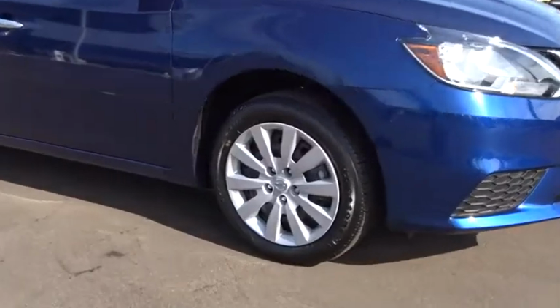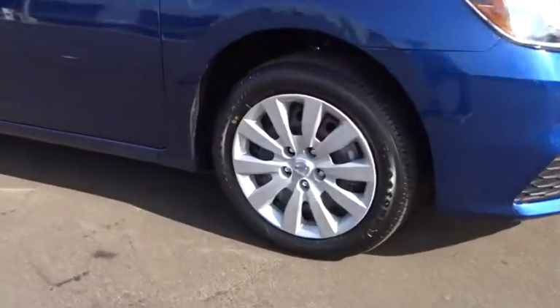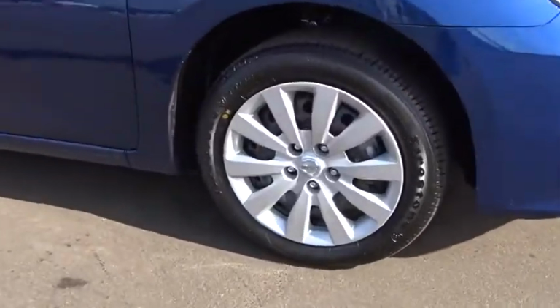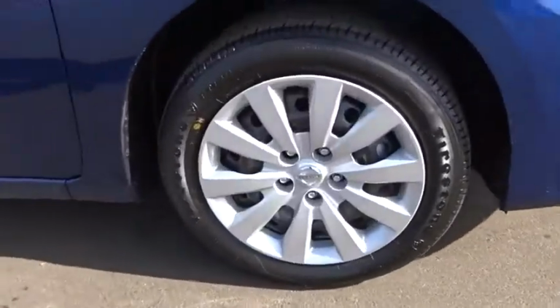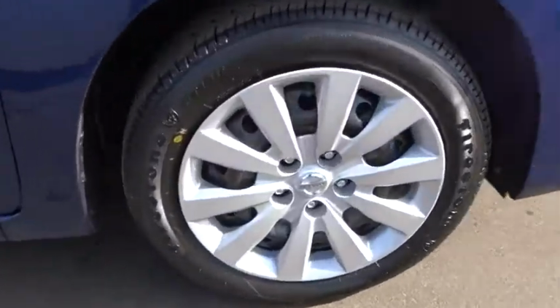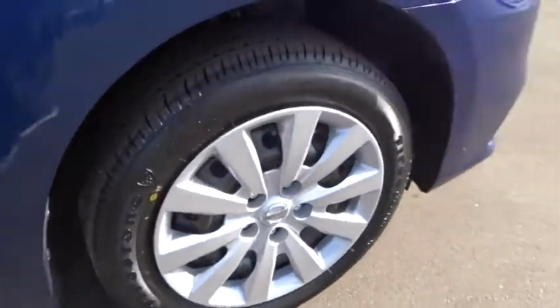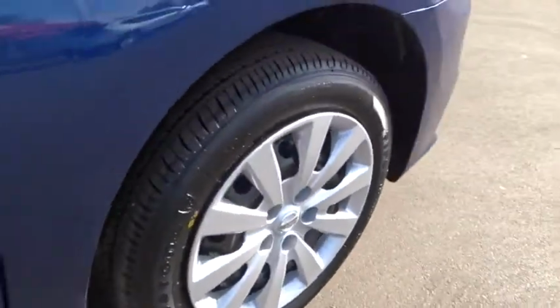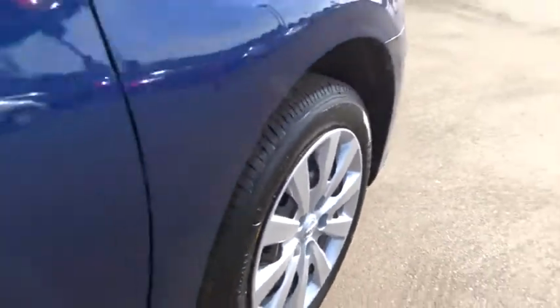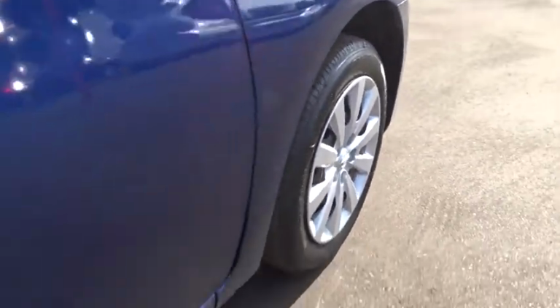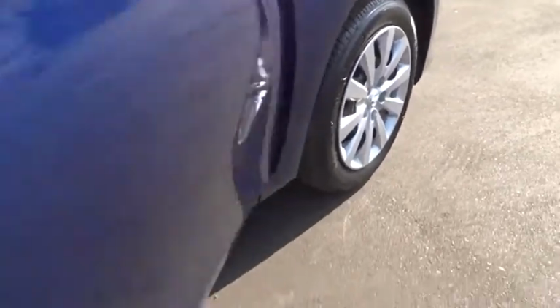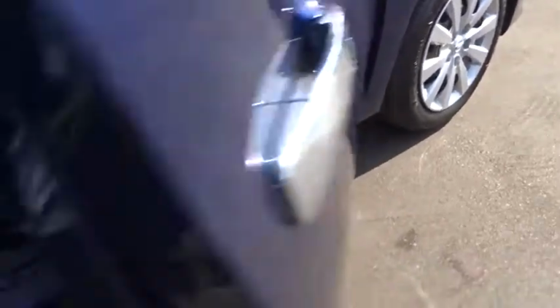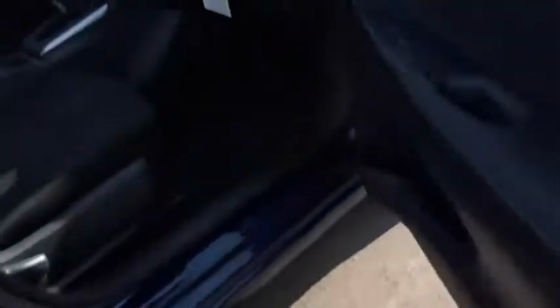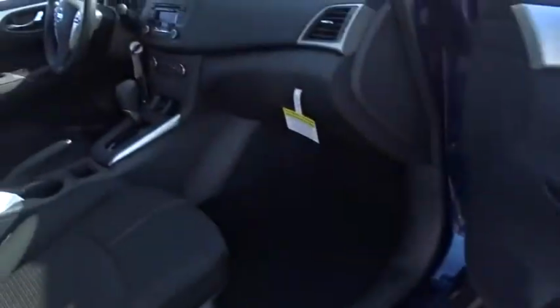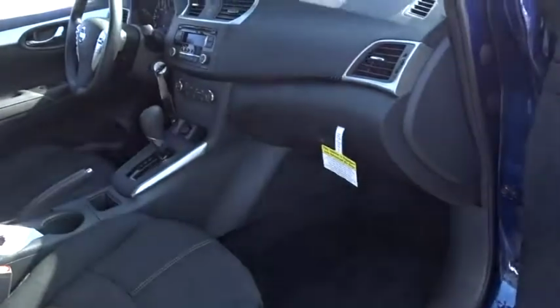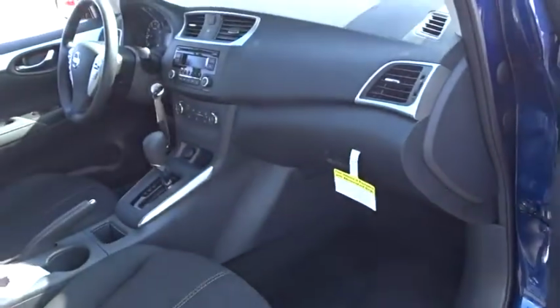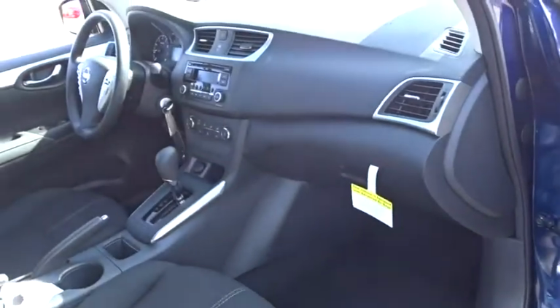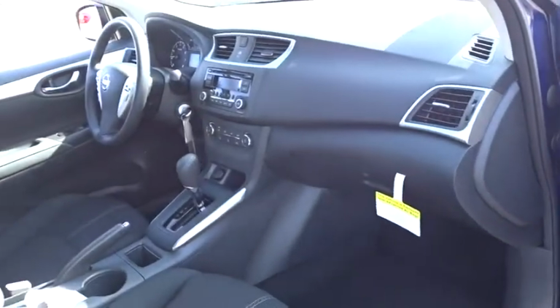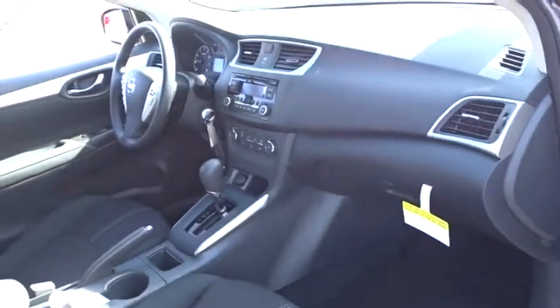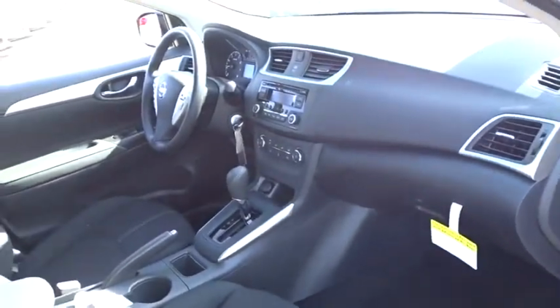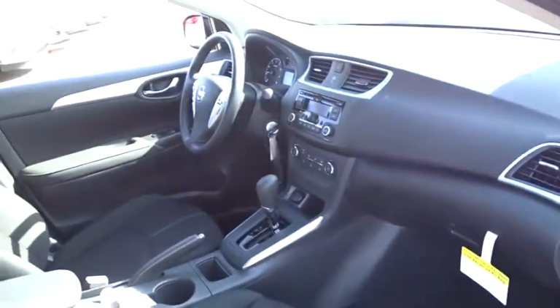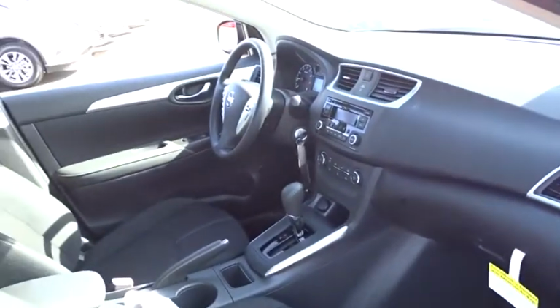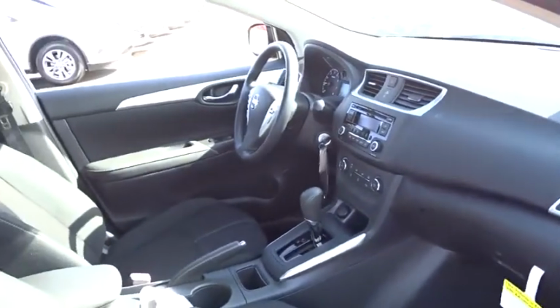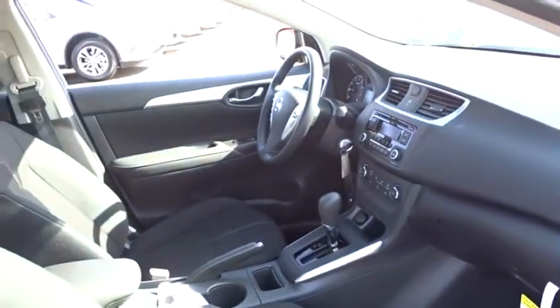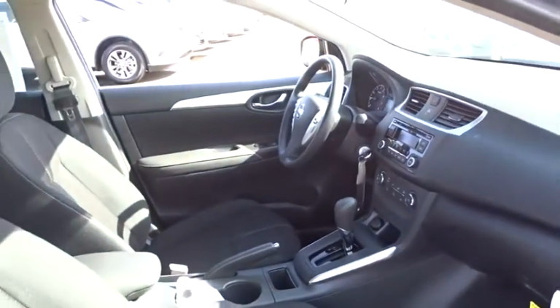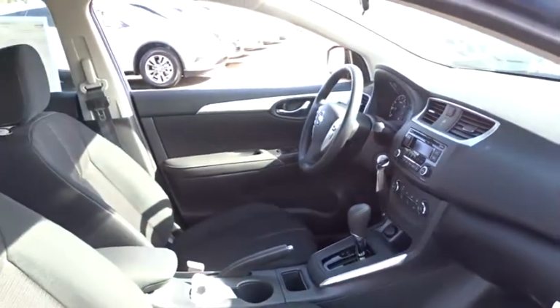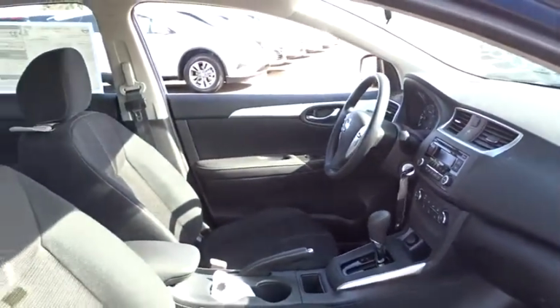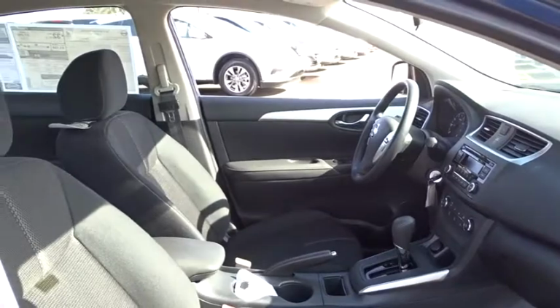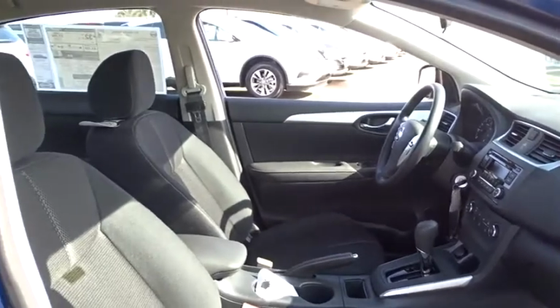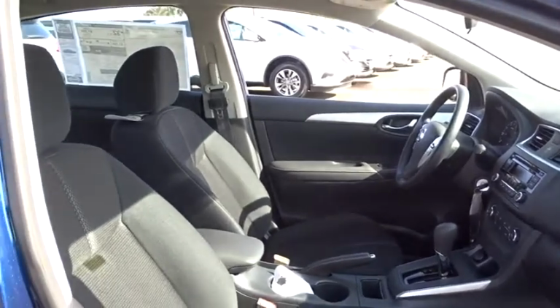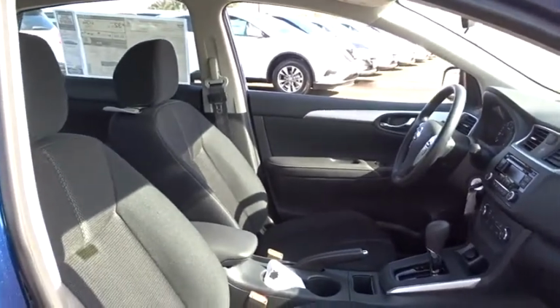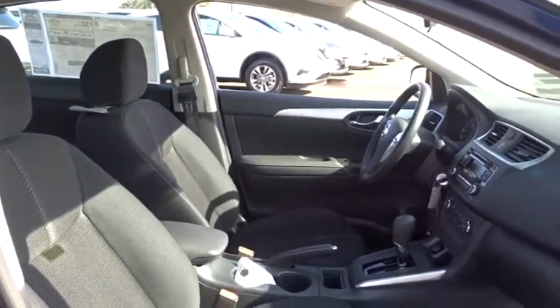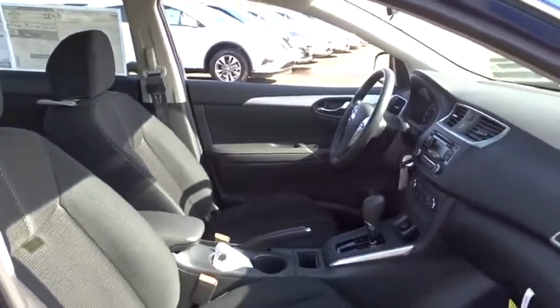Stability control, traction control, anti-lock braking system, steering wheel audio controls, keyless entry, Bluetooth, adjustable steering wheel, power steering, cruise control, rear defrost, front wheel drive.